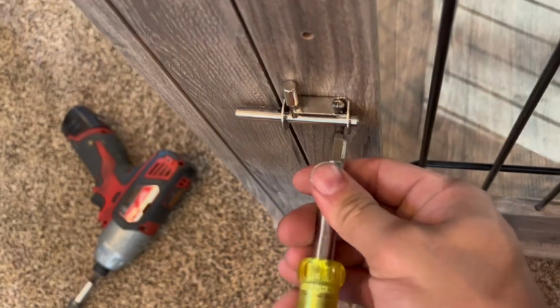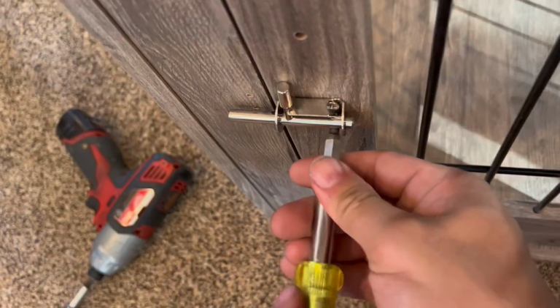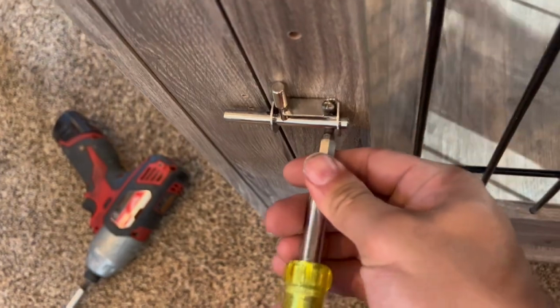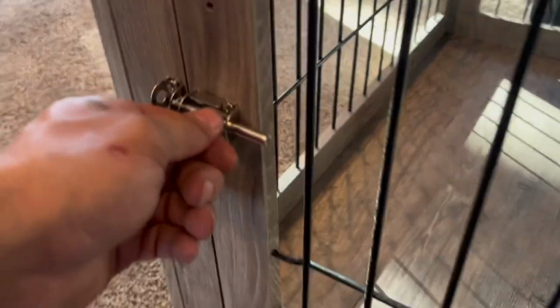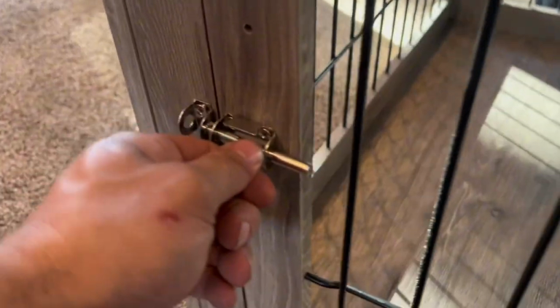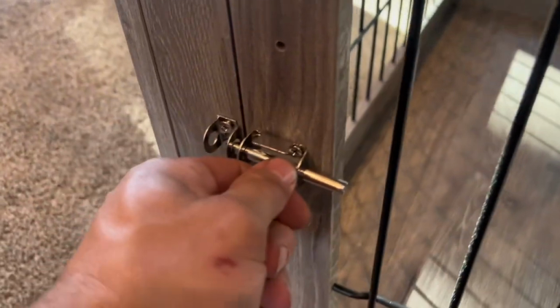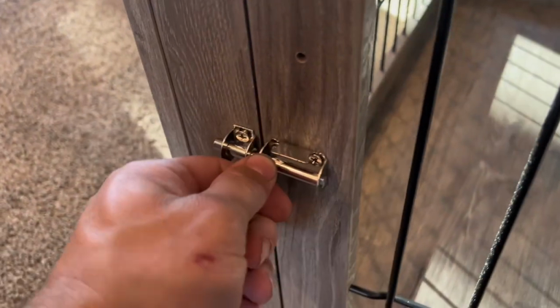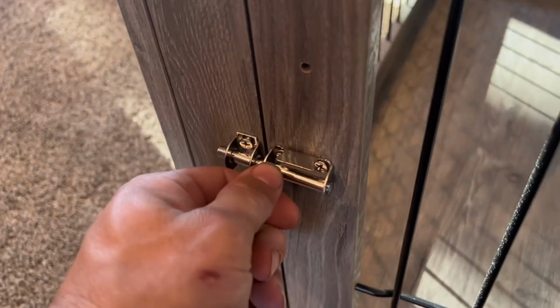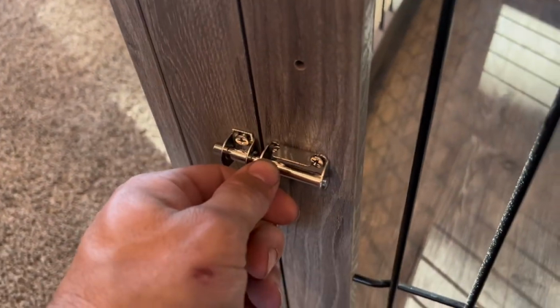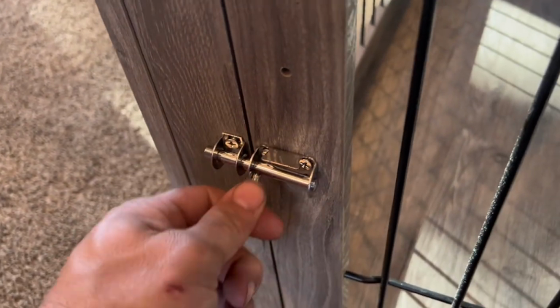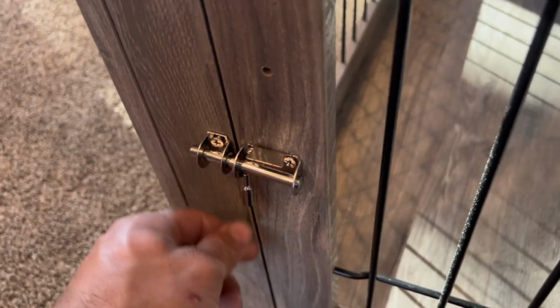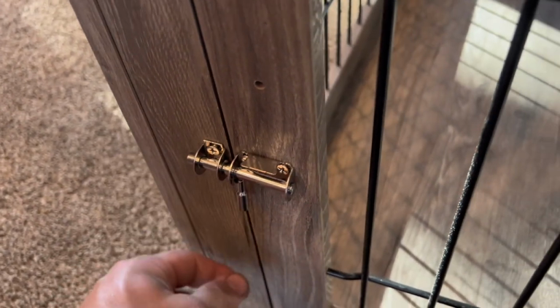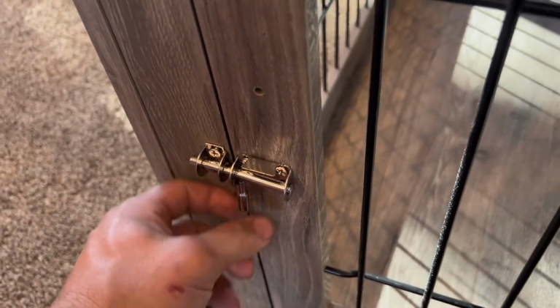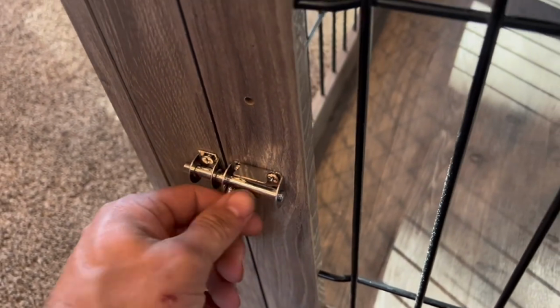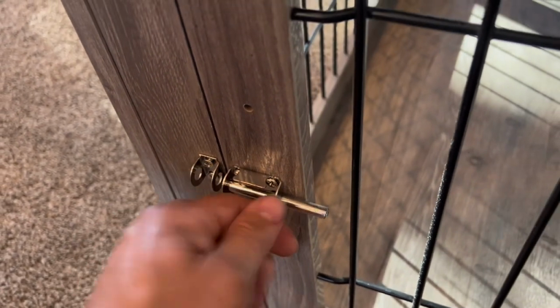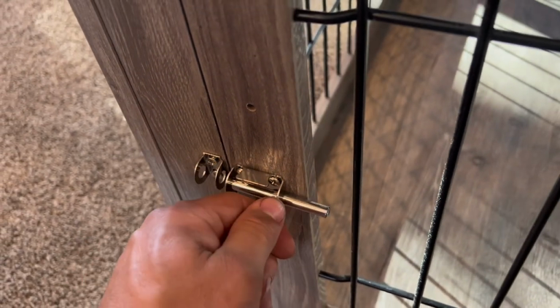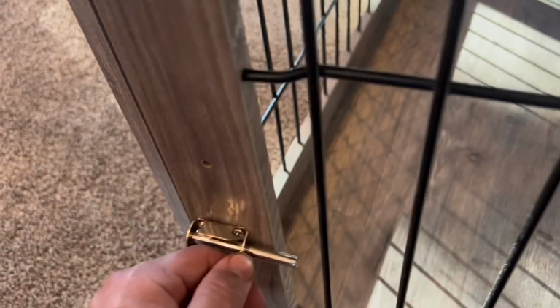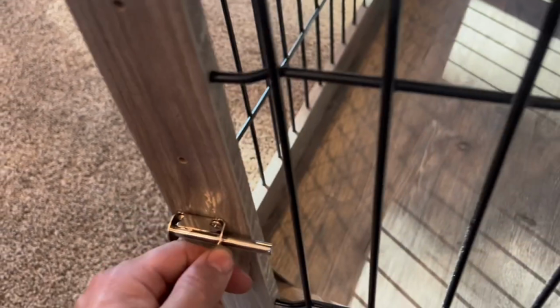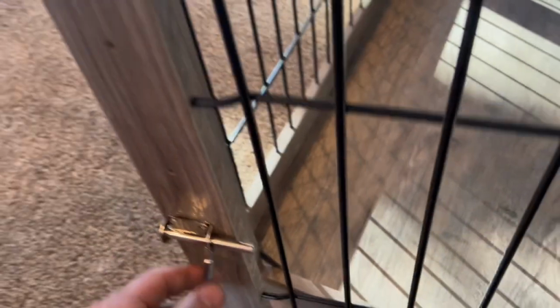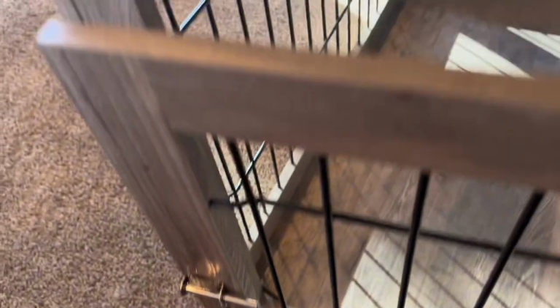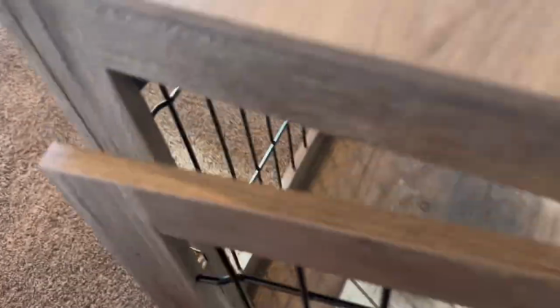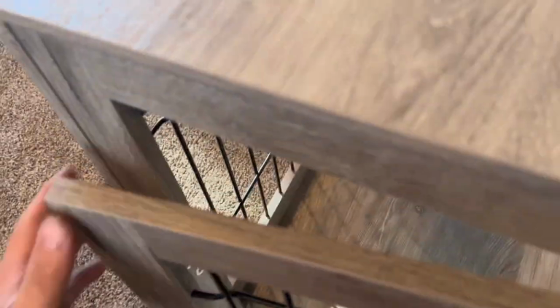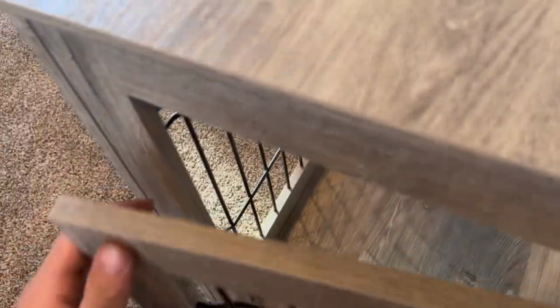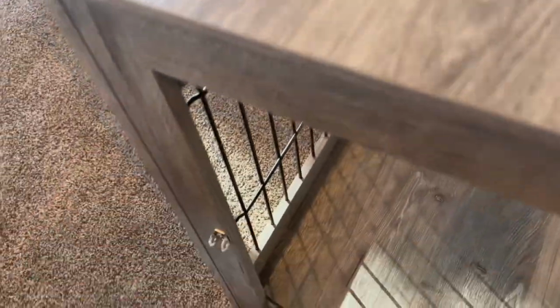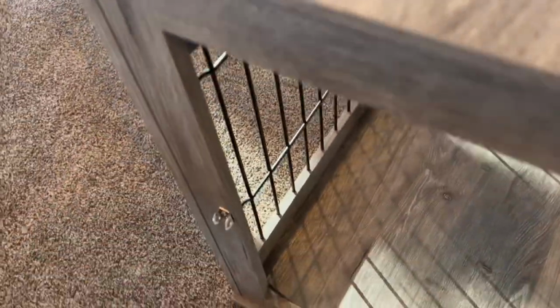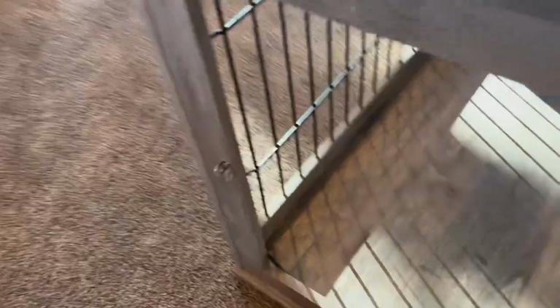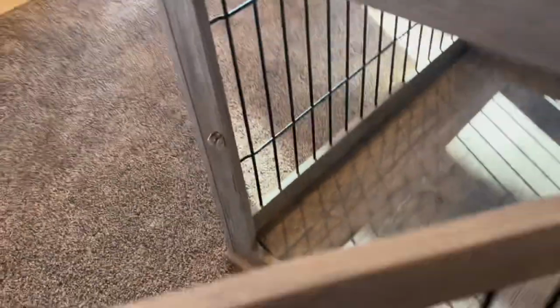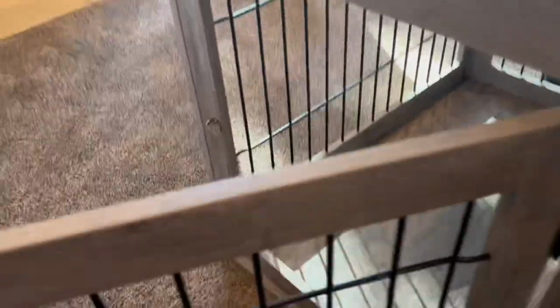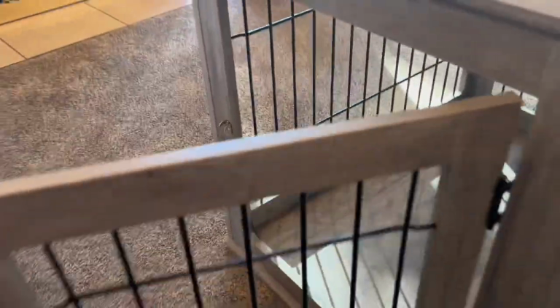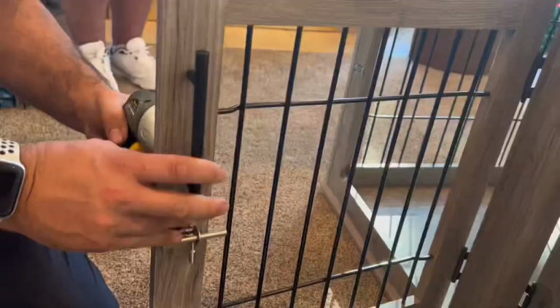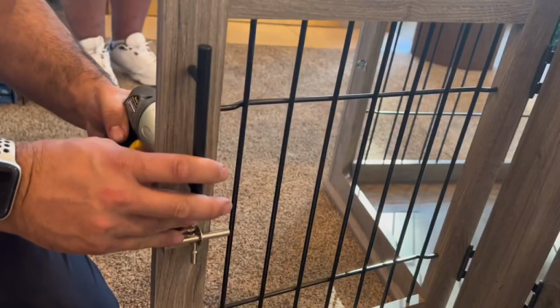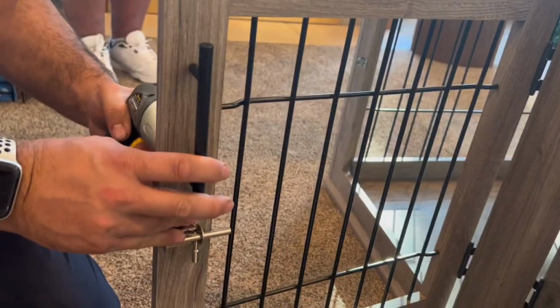Another beautiful feature of this kennel is that it does have a double door design. We tend to just use the single door, but it is nice to have the option of the double door as well.